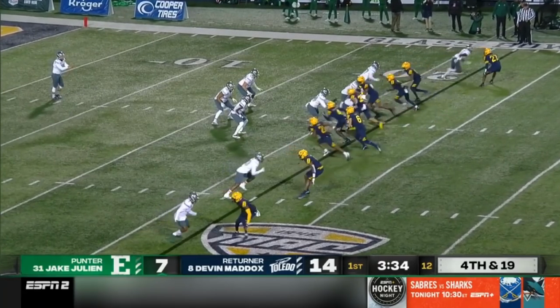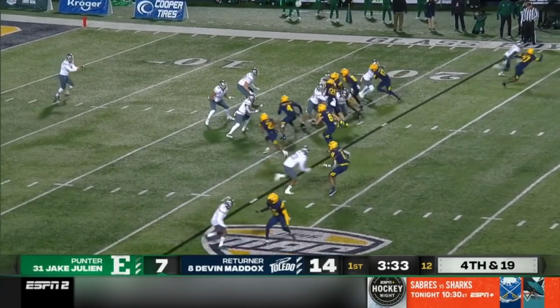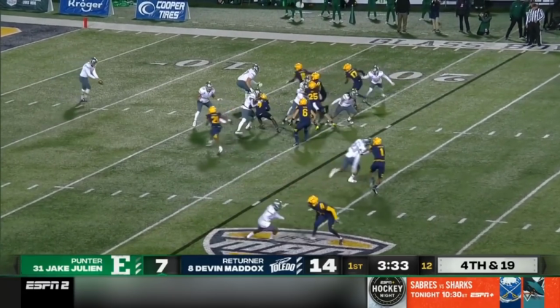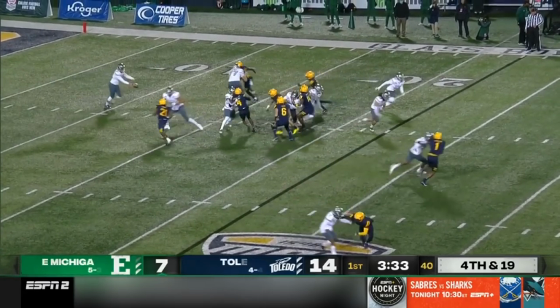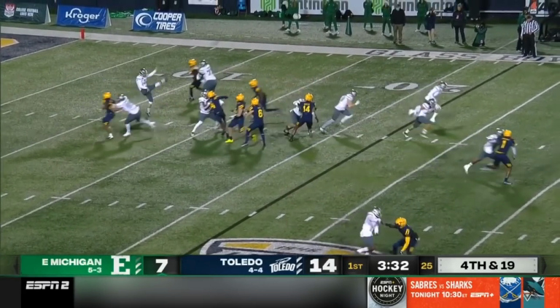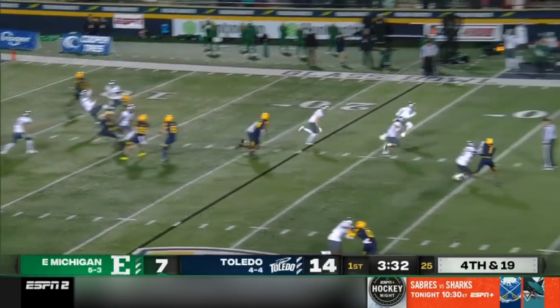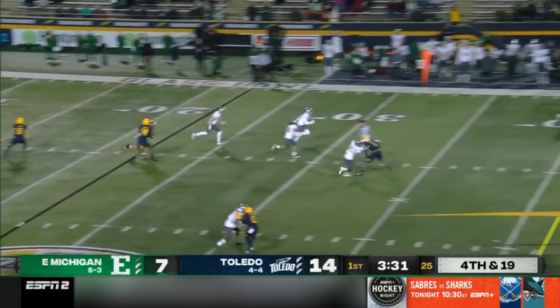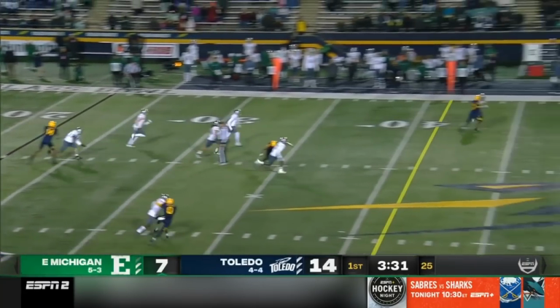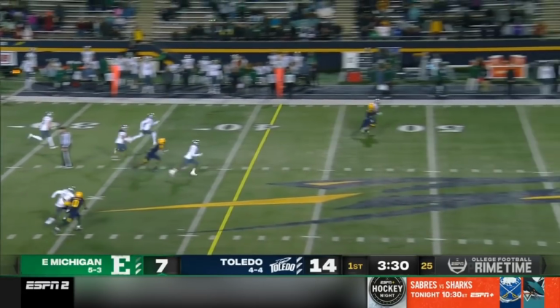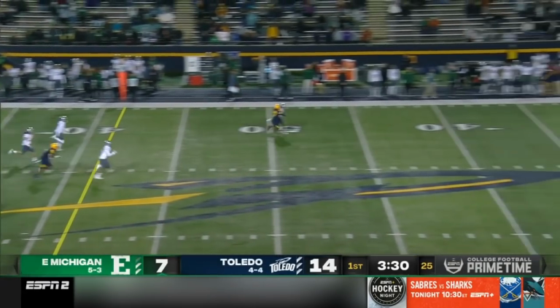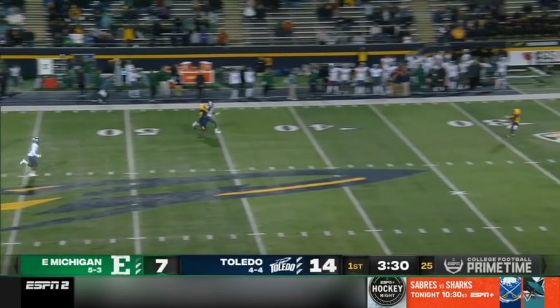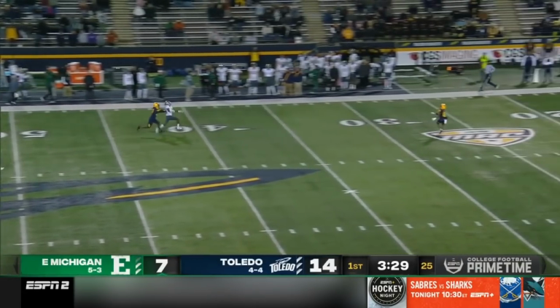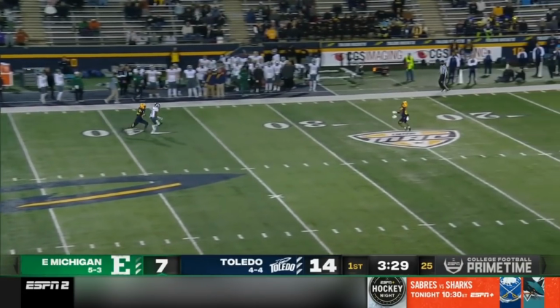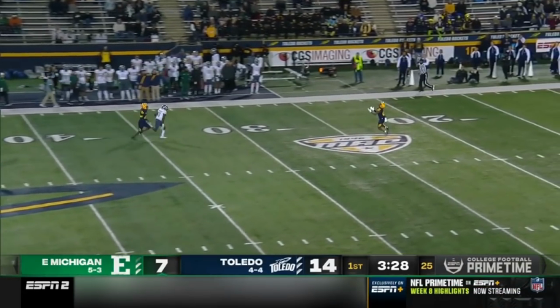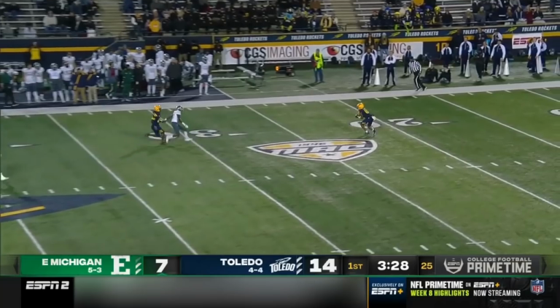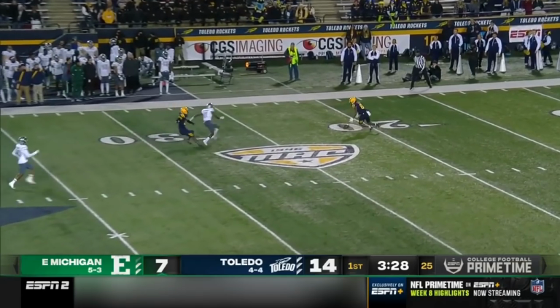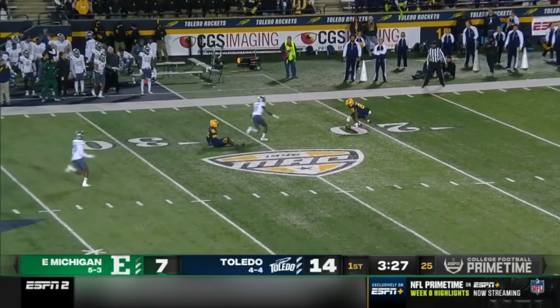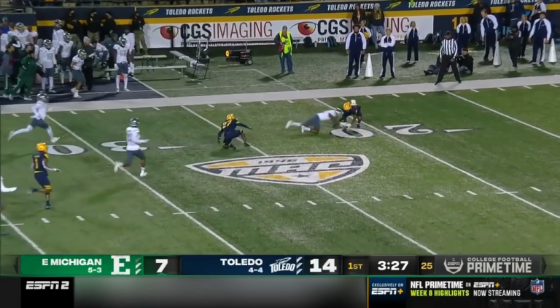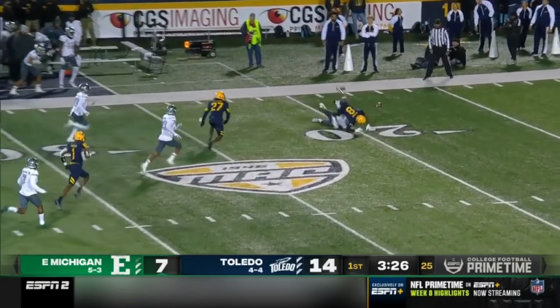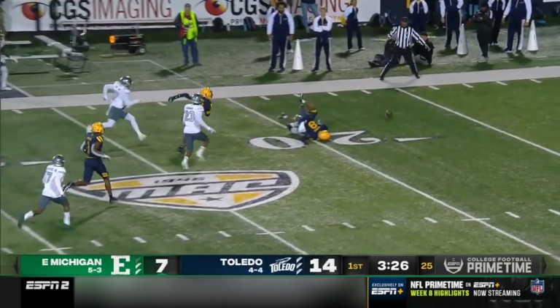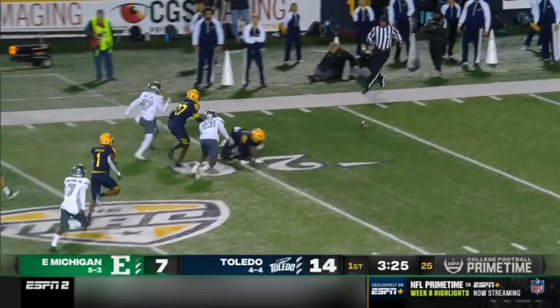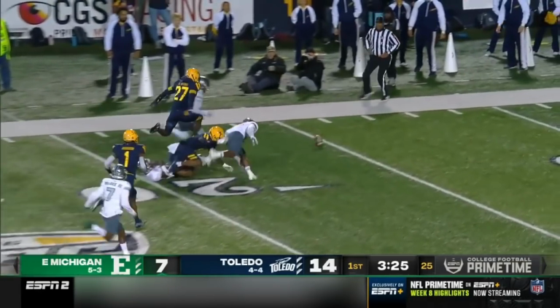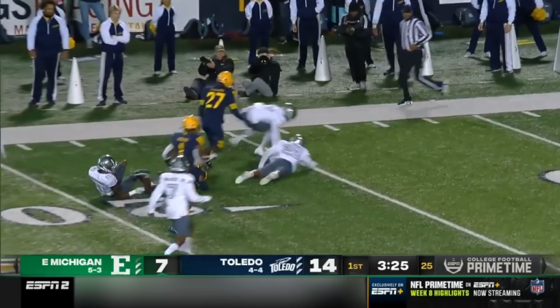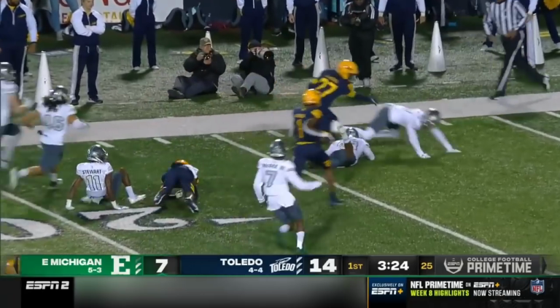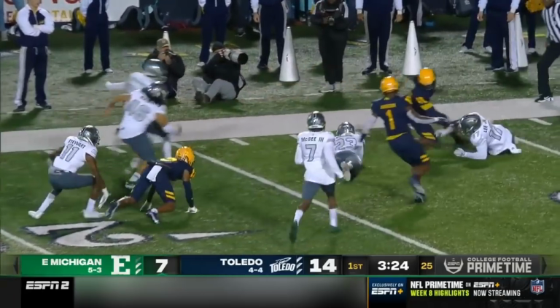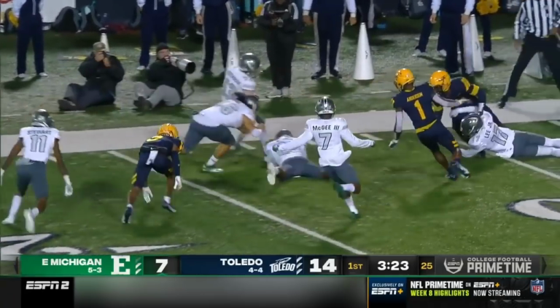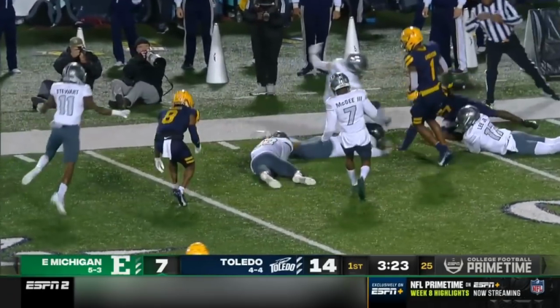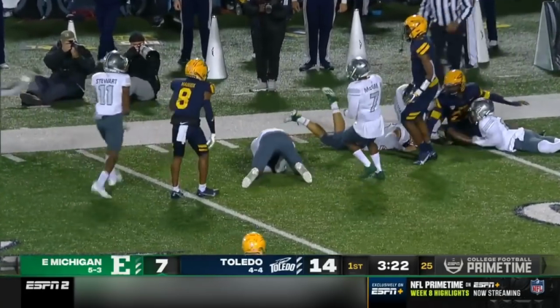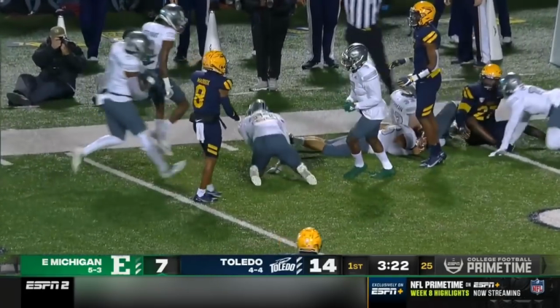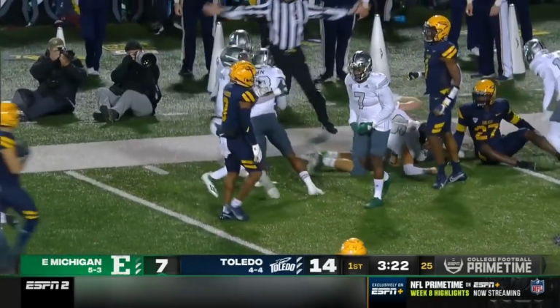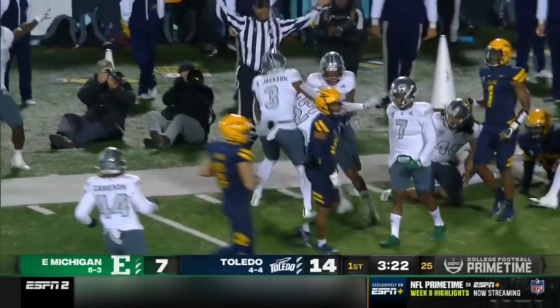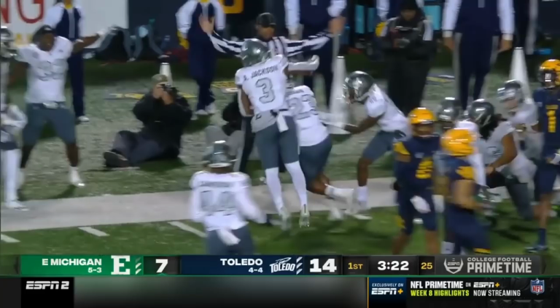You look at Eastern Michigan's record — five and three, one game away from becoming bowl eligible, which is very important. What a punt by Jake Julian. Muffed! Ball is on the floor. Who's going to get it? Eastern Michigan recovers.